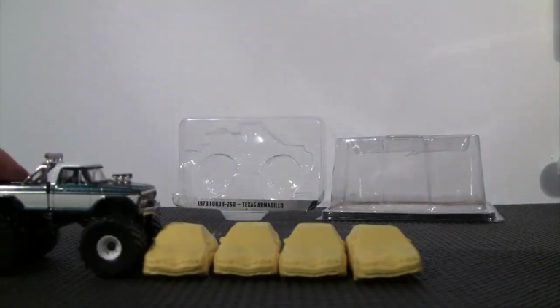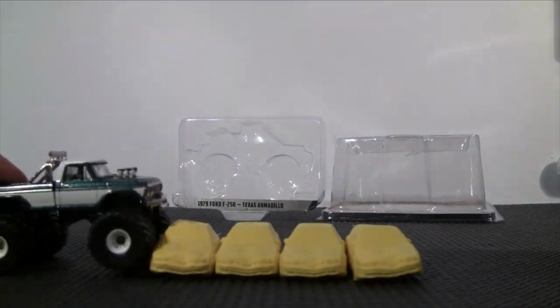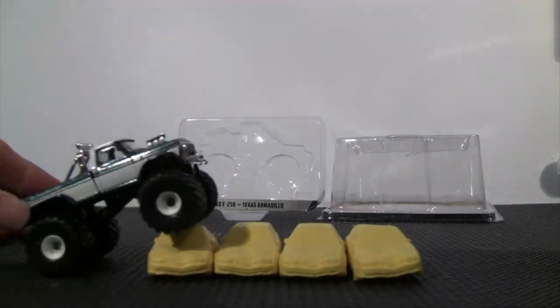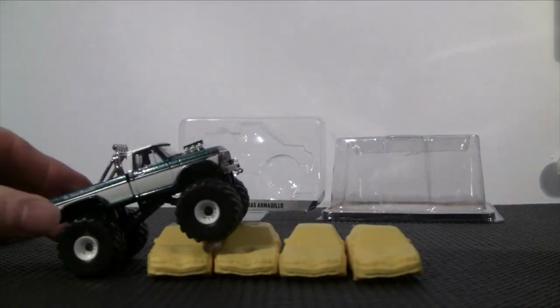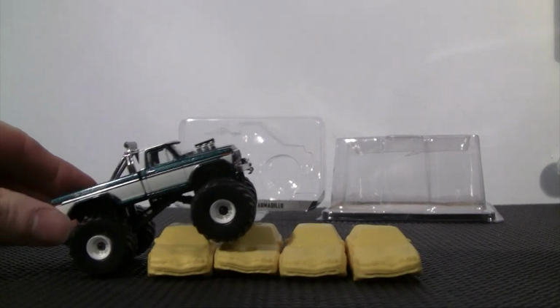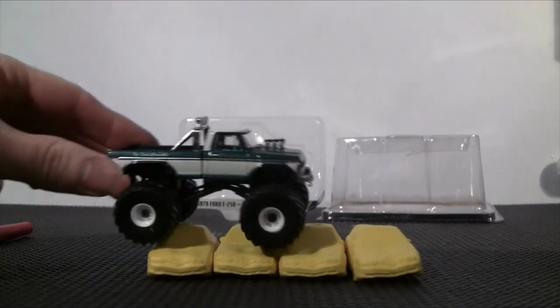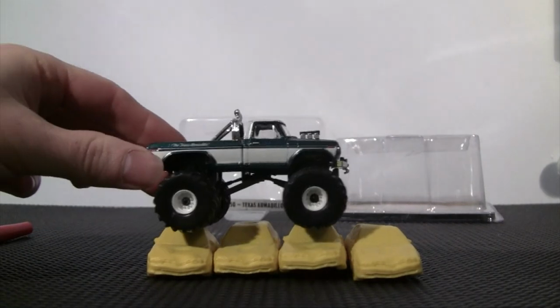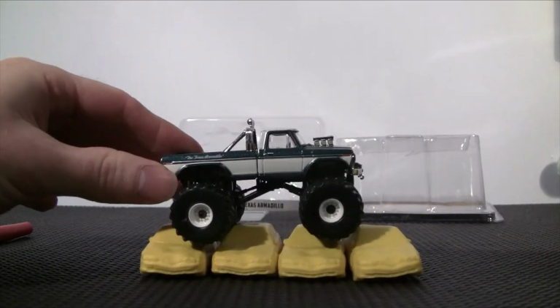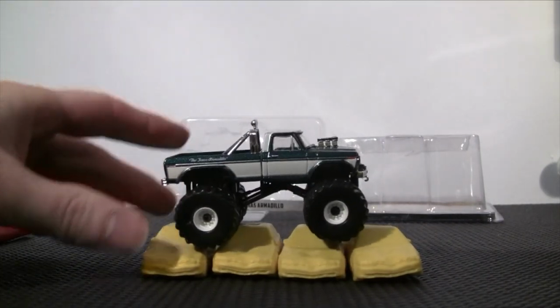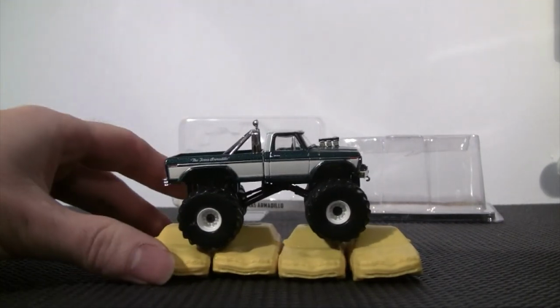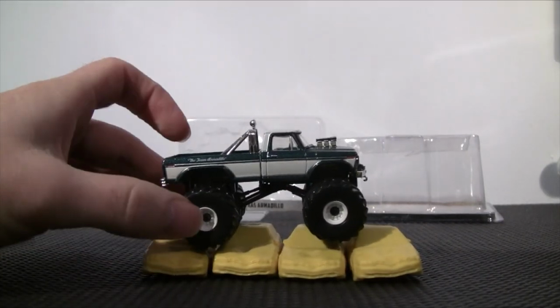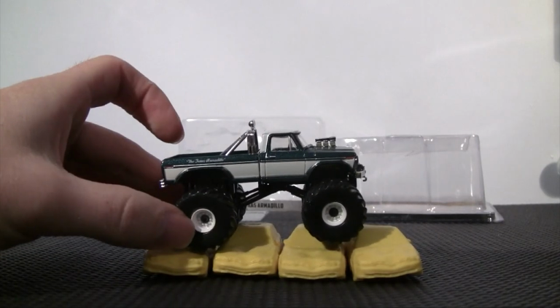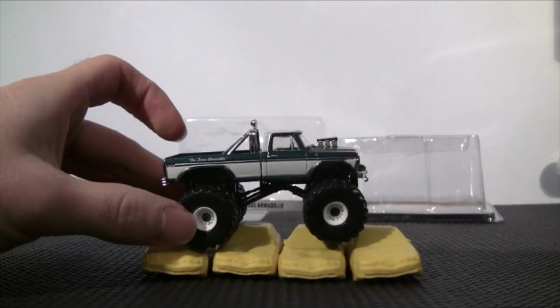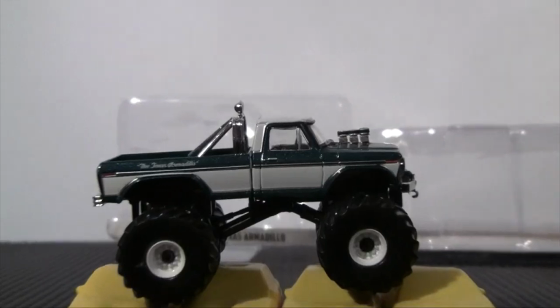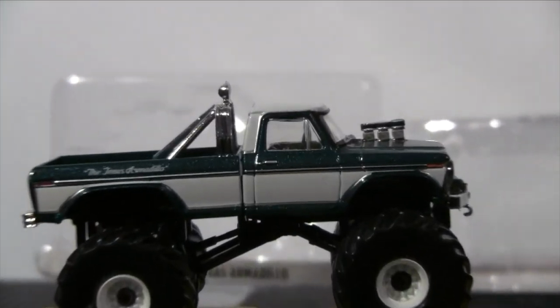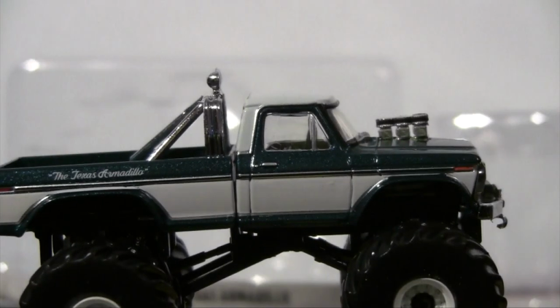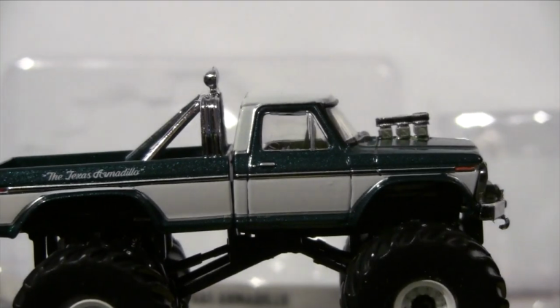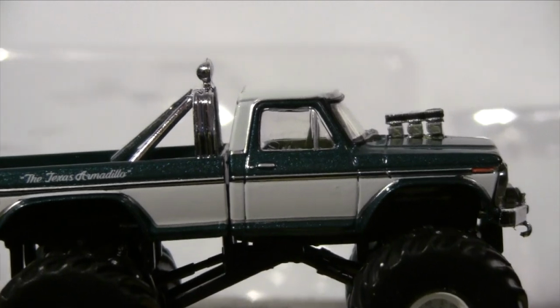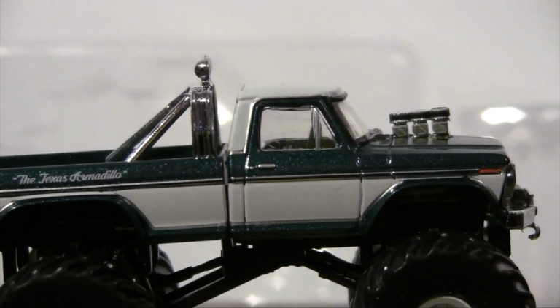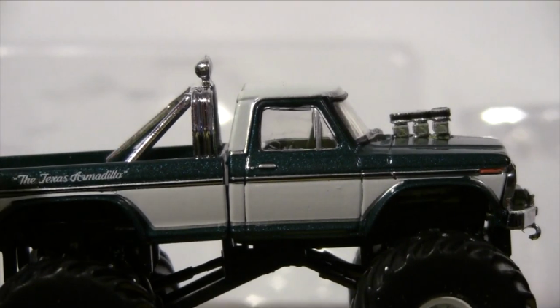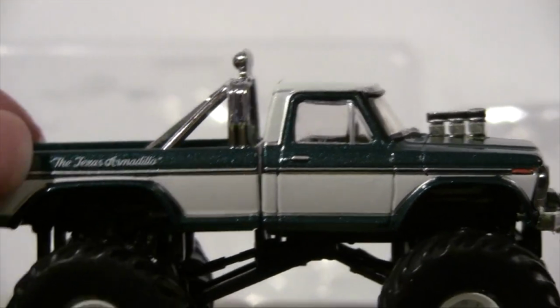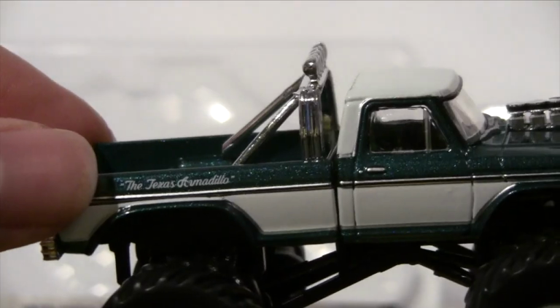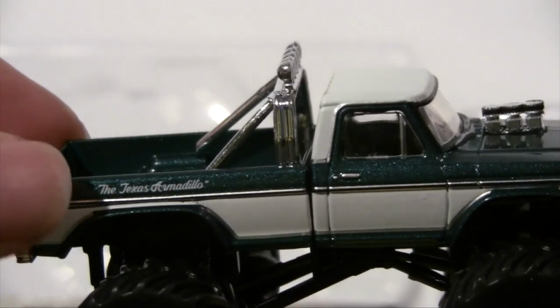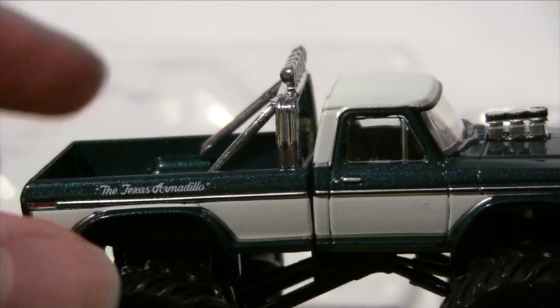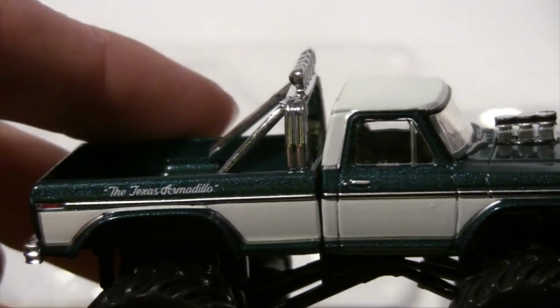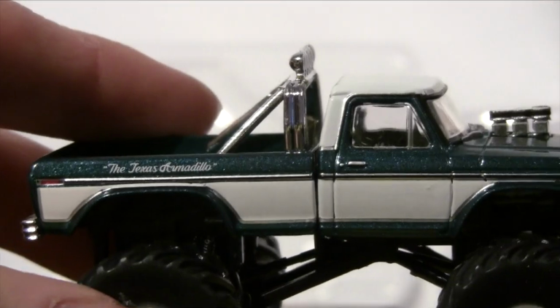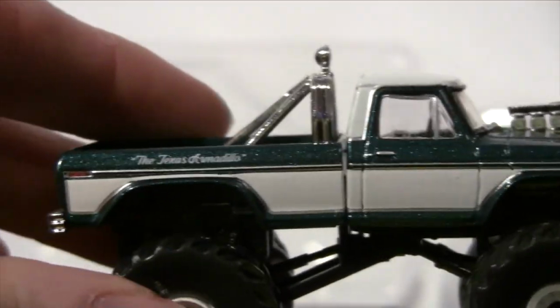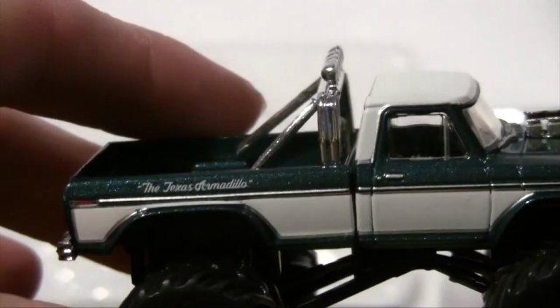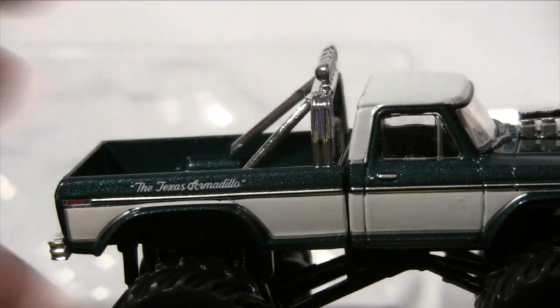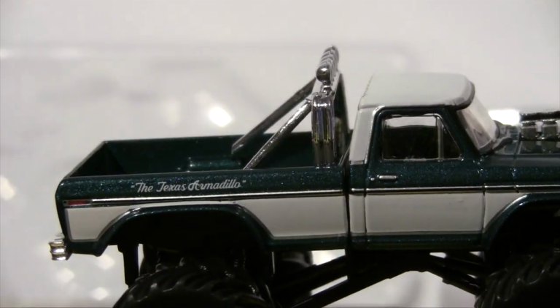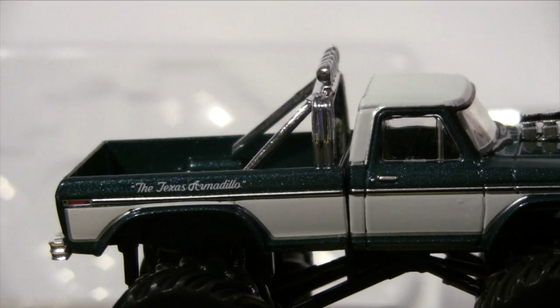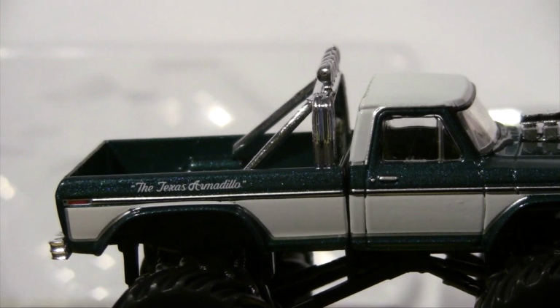Here comes the Texas Armadillo now — monster truck. Gonna zoom in here, bring it up a little bit closer. There we have it.